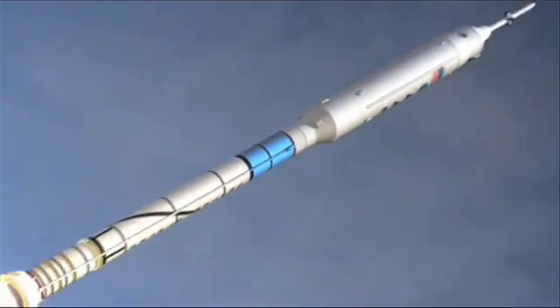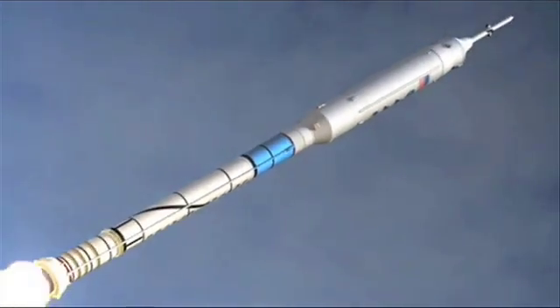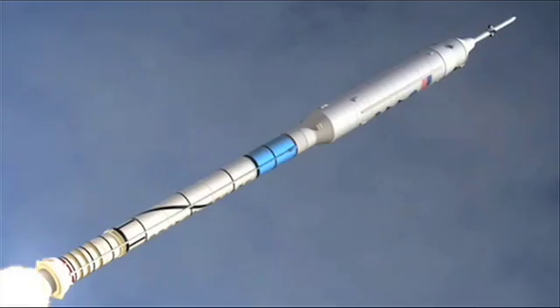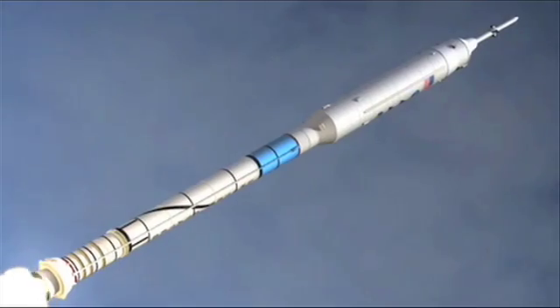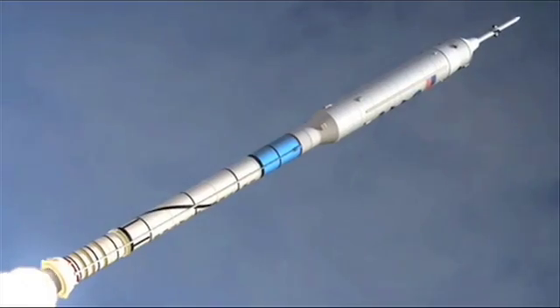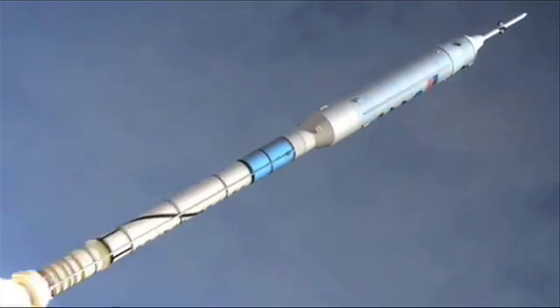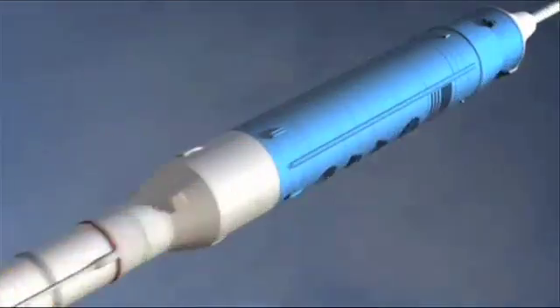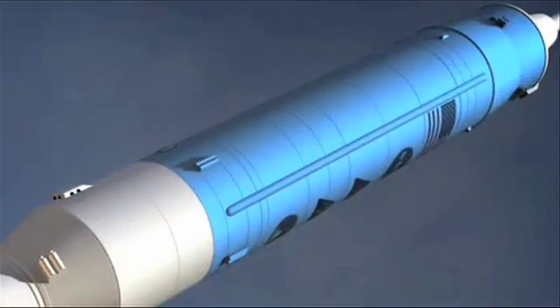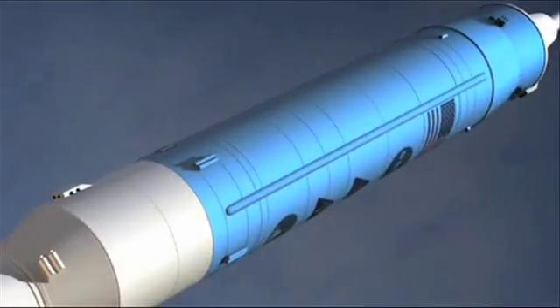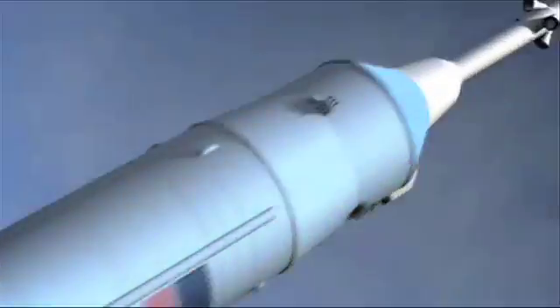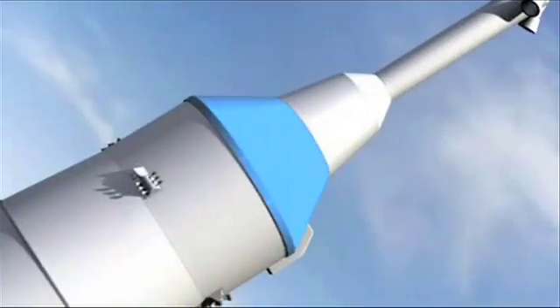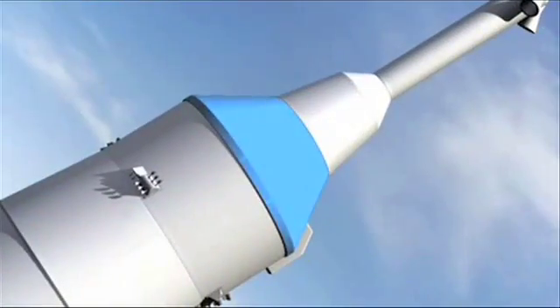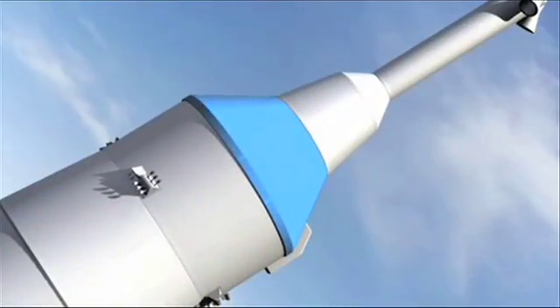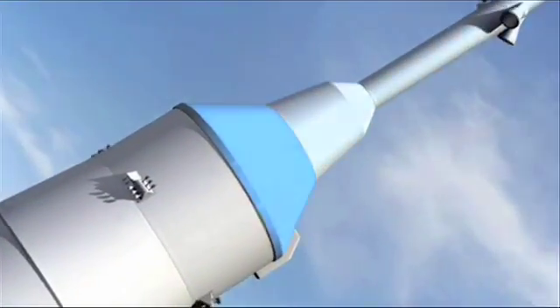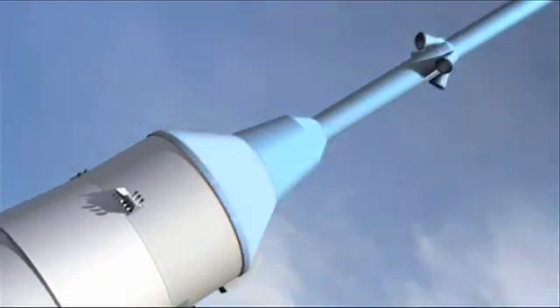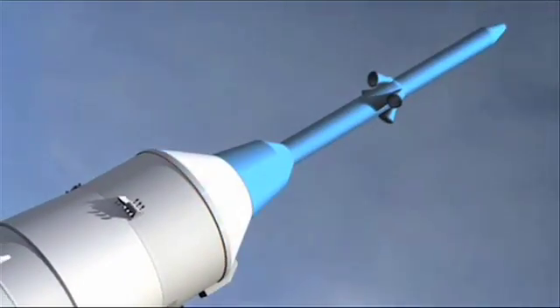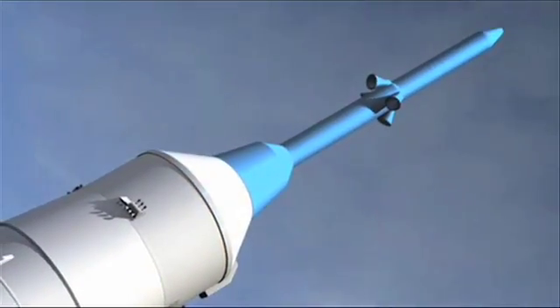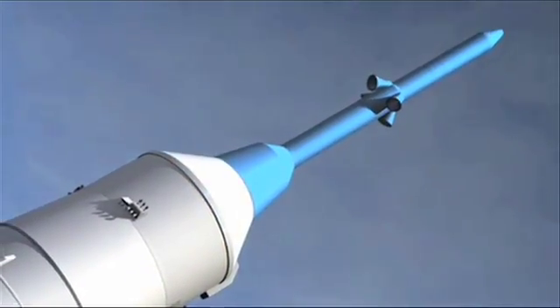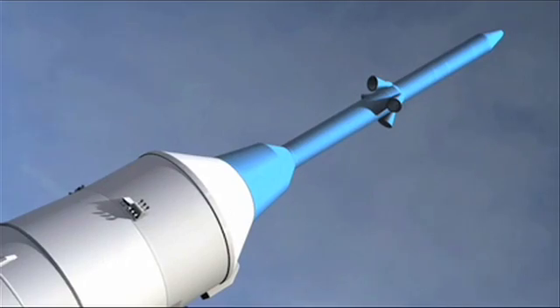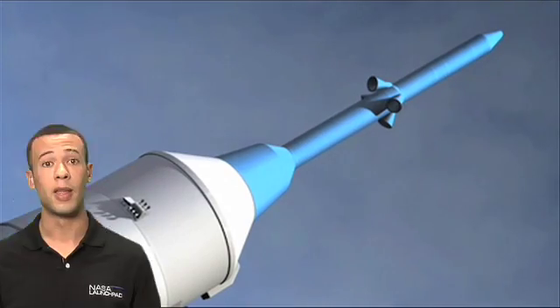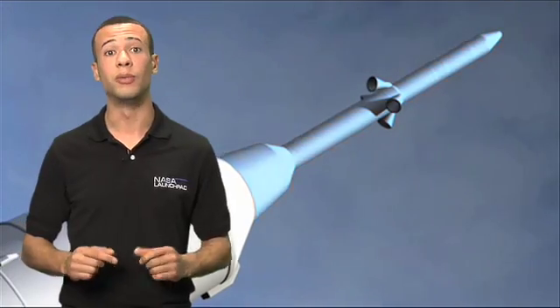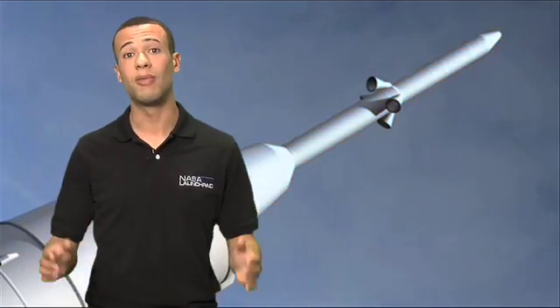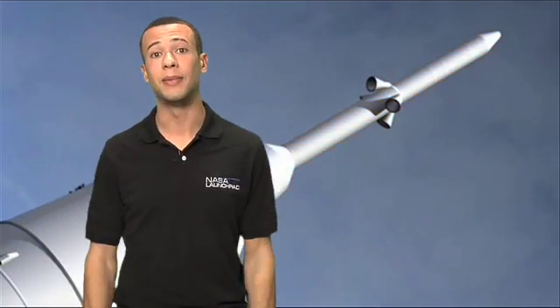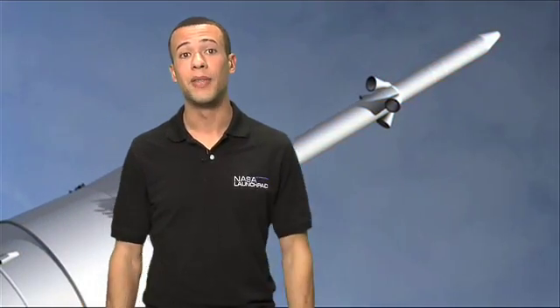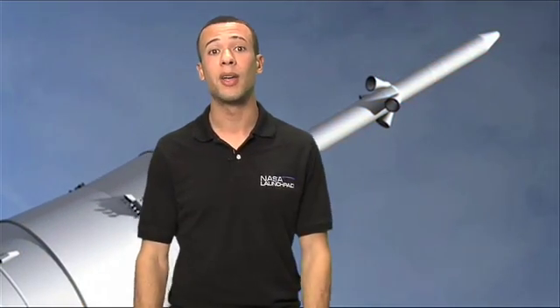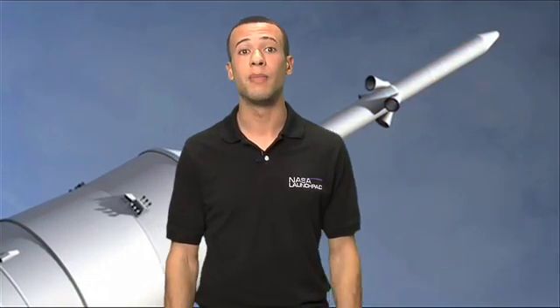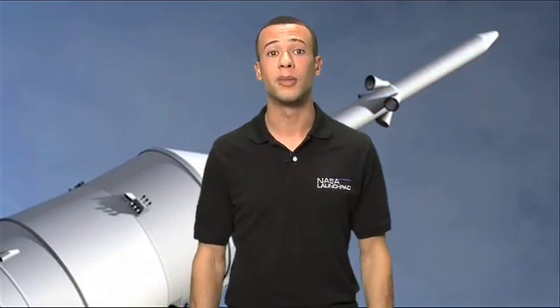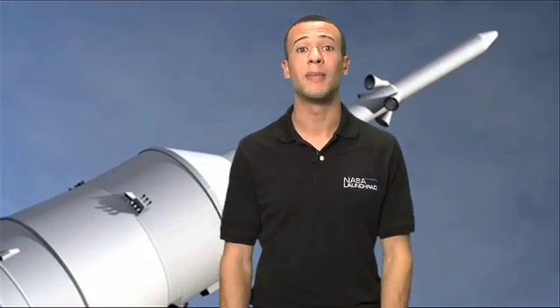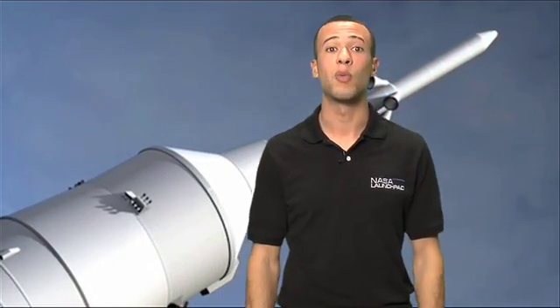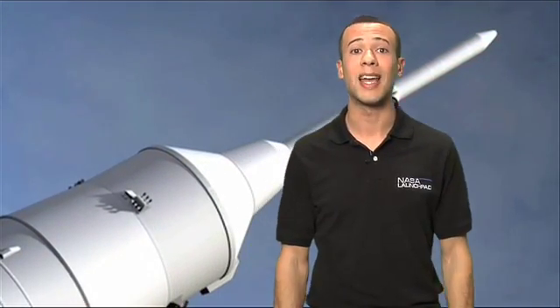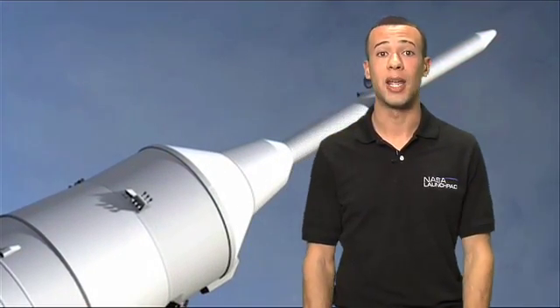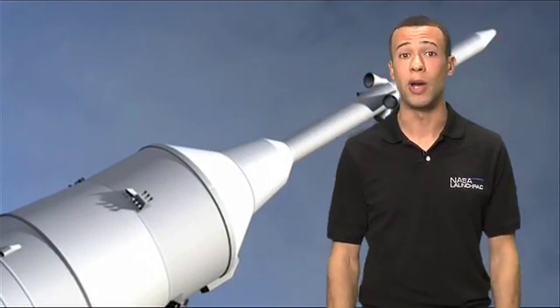Moving on, in the upper stage of Ares 1X, you've got the Orion Crew Exploration Vehicle and the launch abort system — well, not really. These are going to be mock-ups to simulate the weight and shape as well.